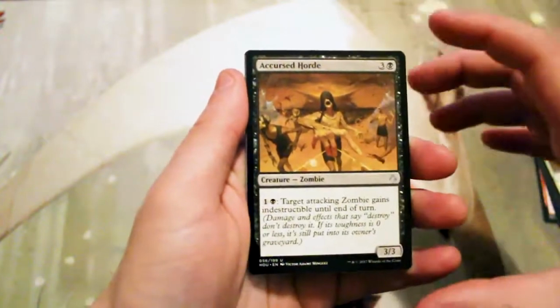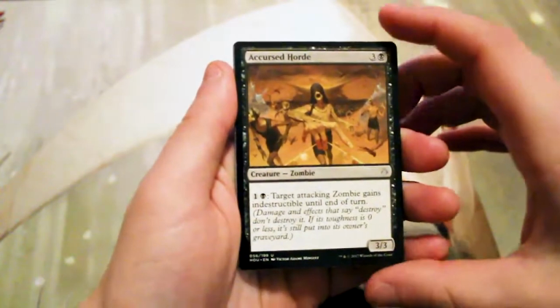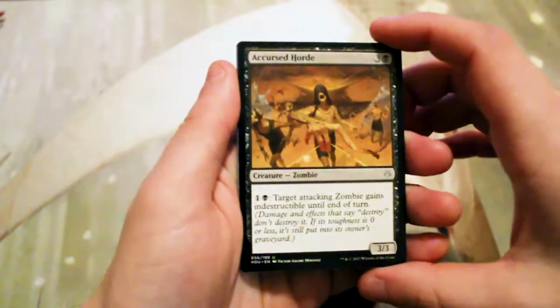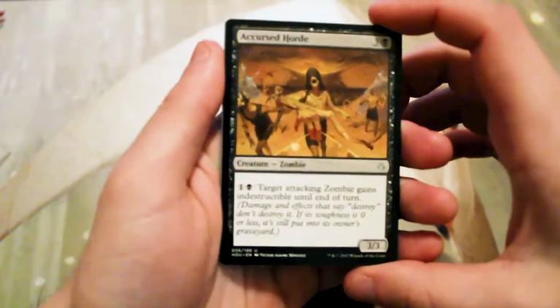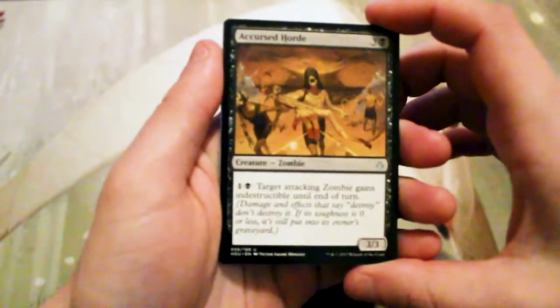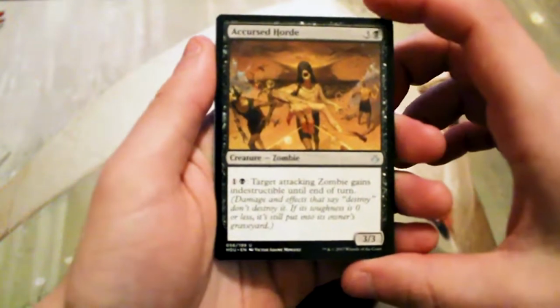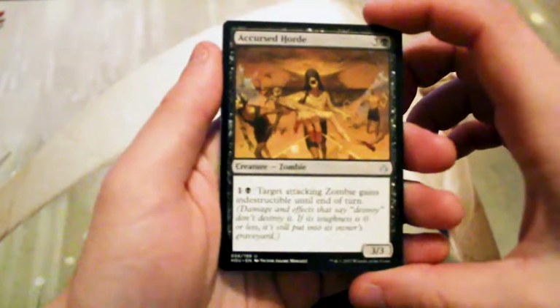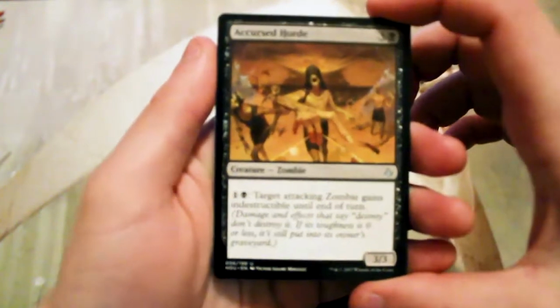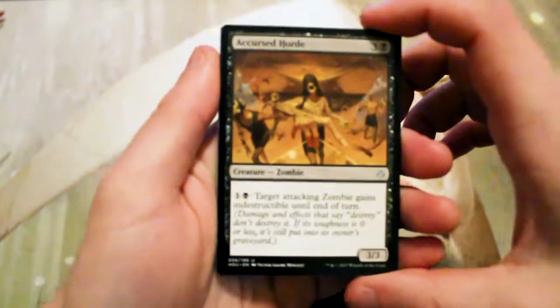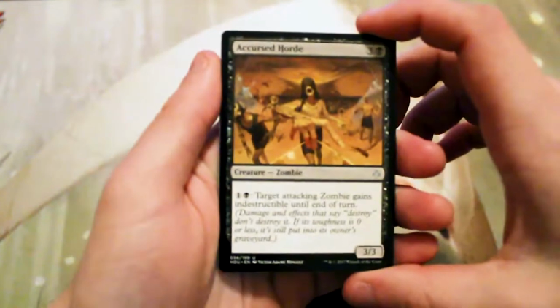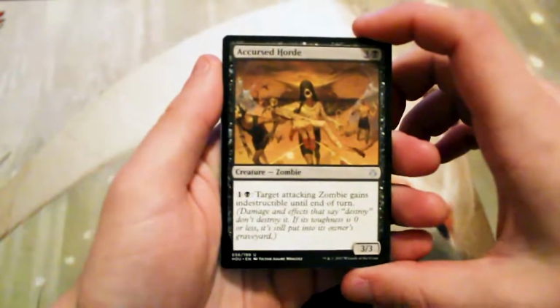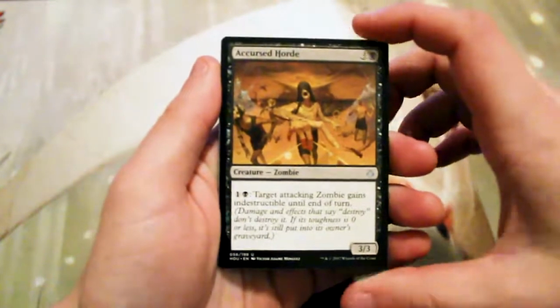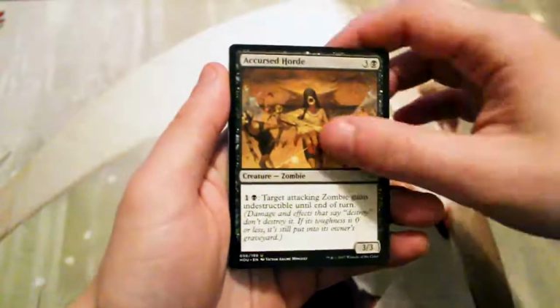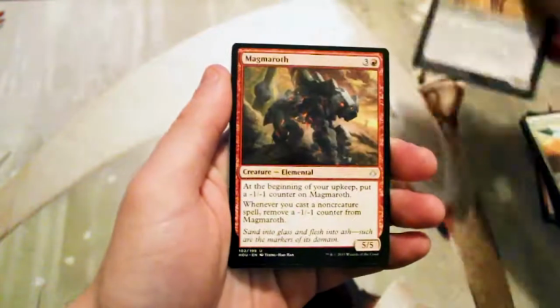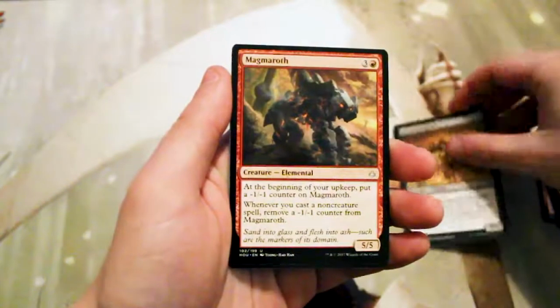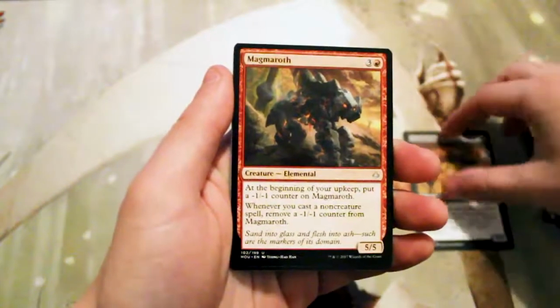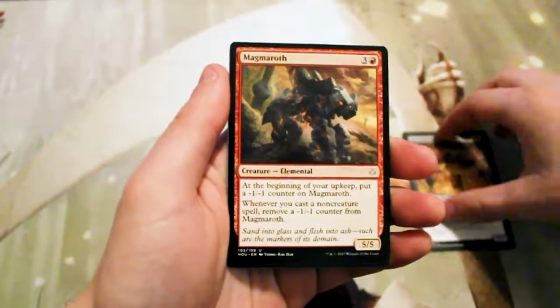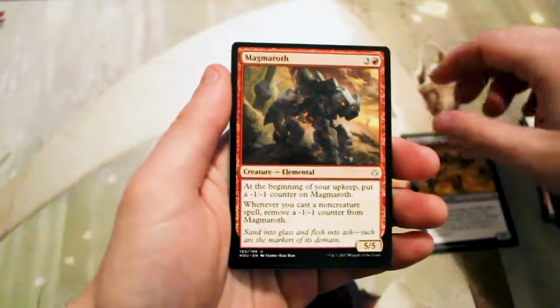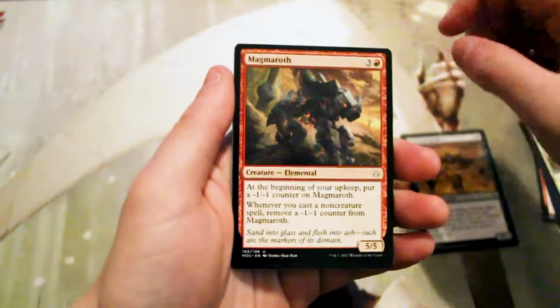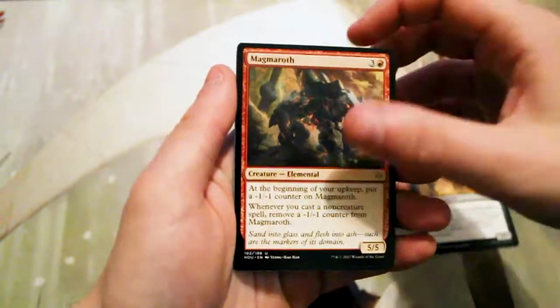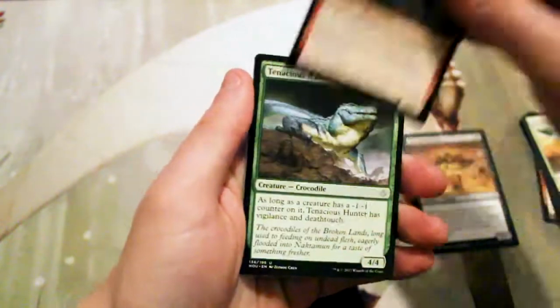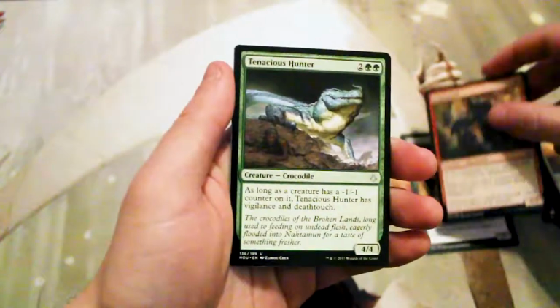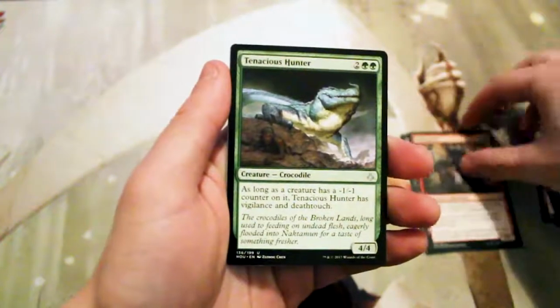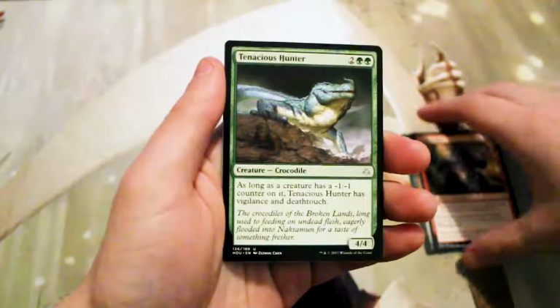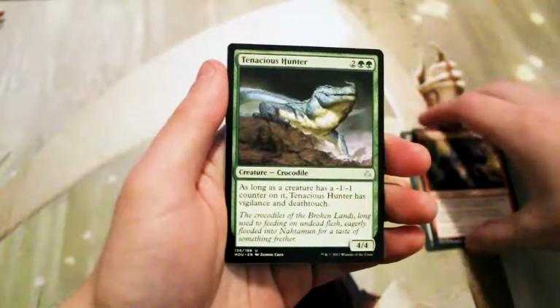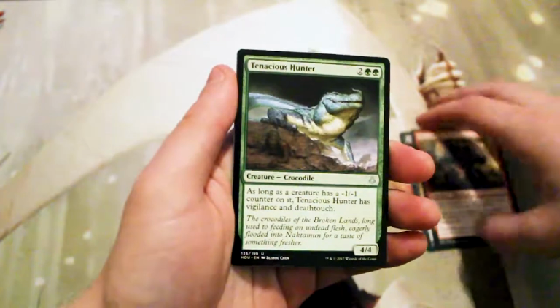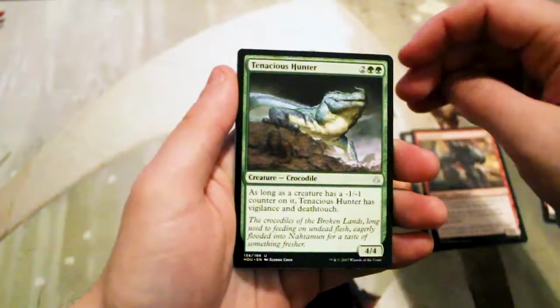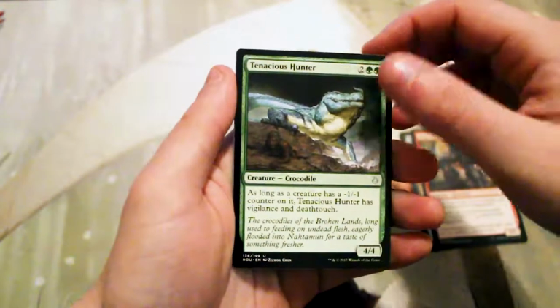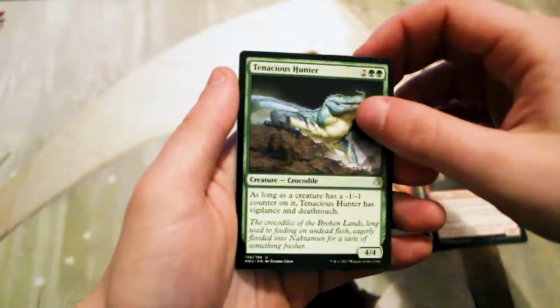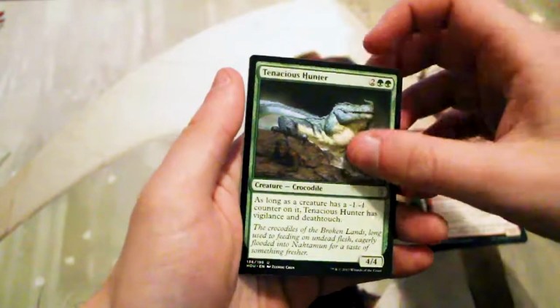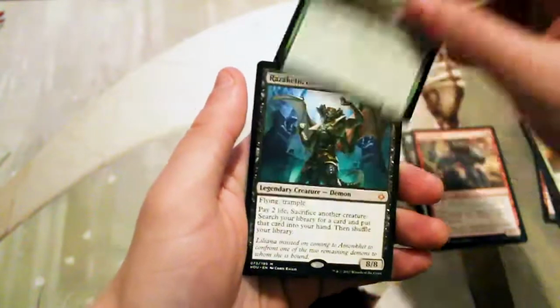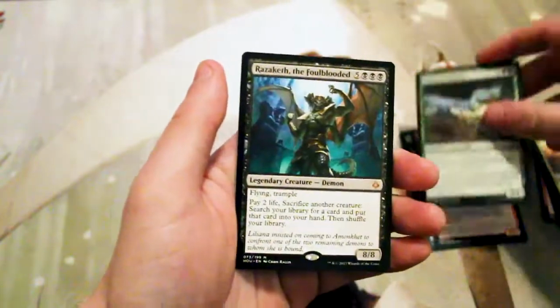Our first uncommon is a Cursed Horde — this art is actually really fantastic, the perspective on it is really cool. Magmaroth, Tenacious Hunter — another great limited card — and our rare is...